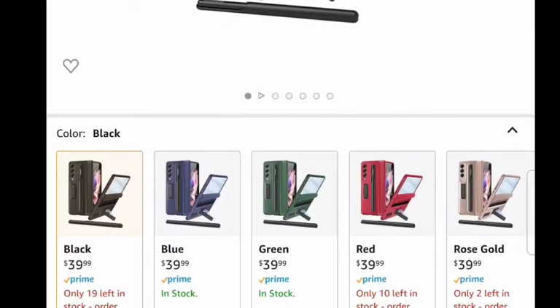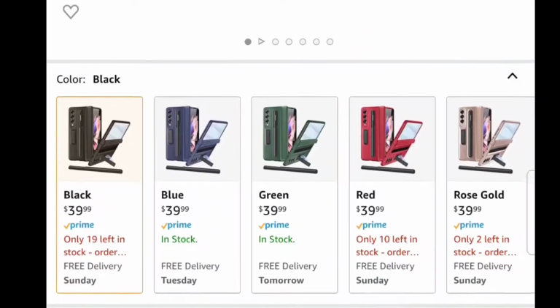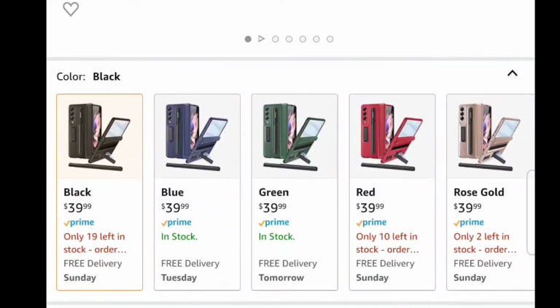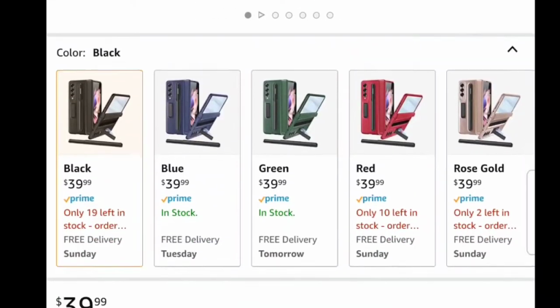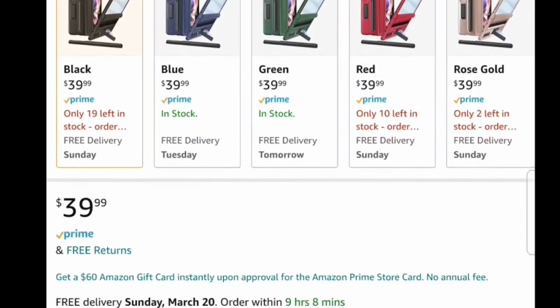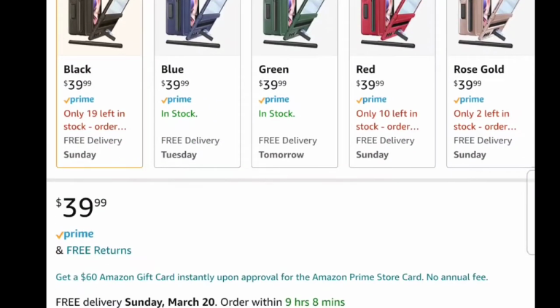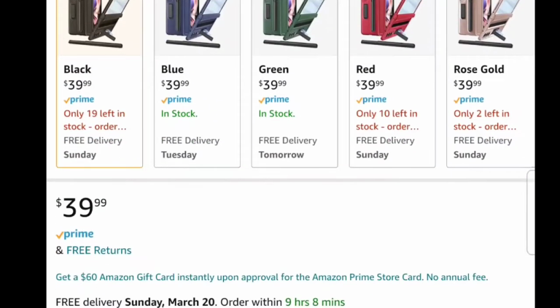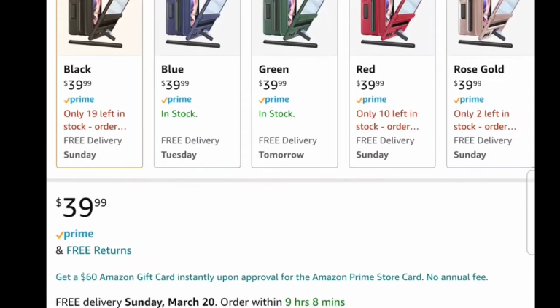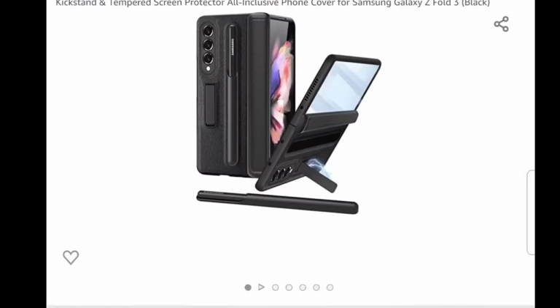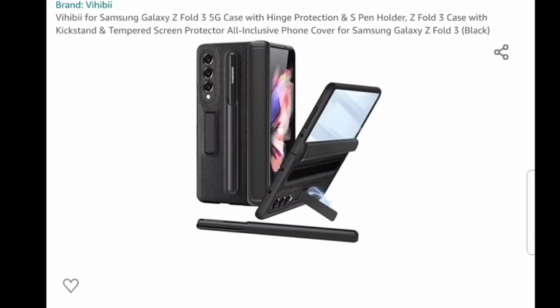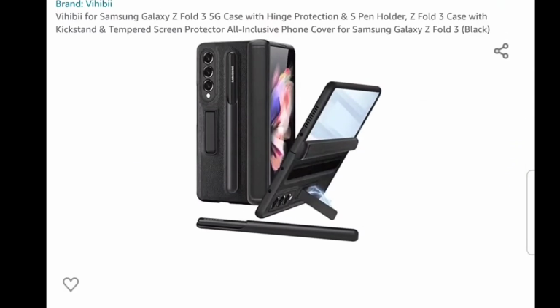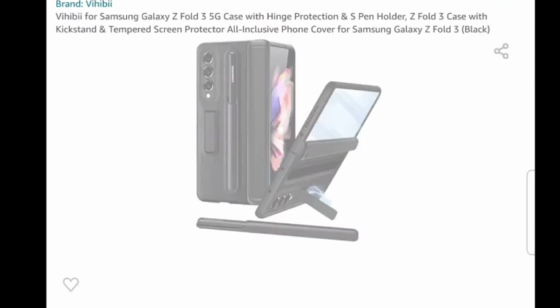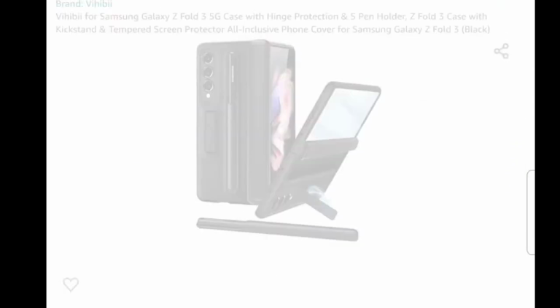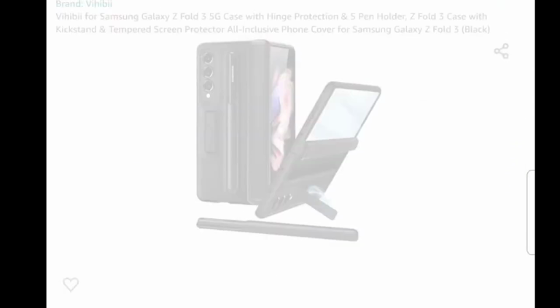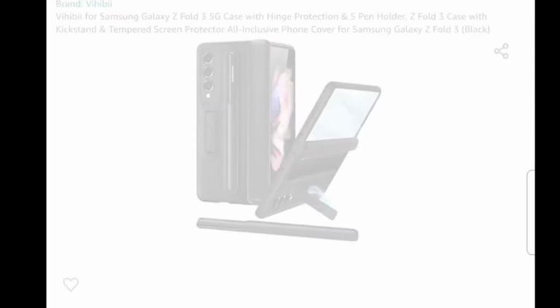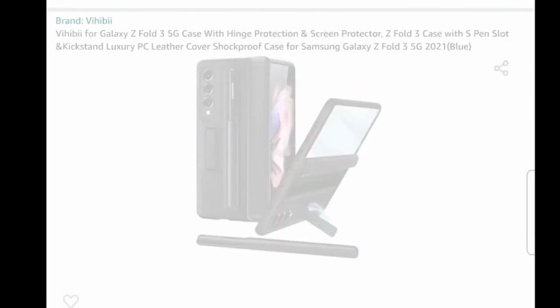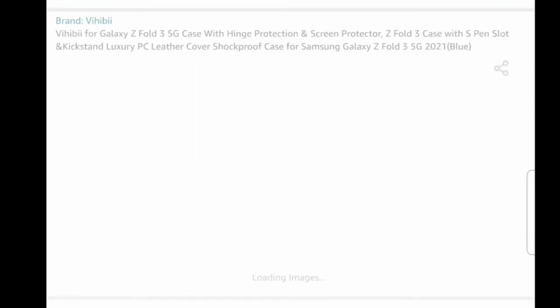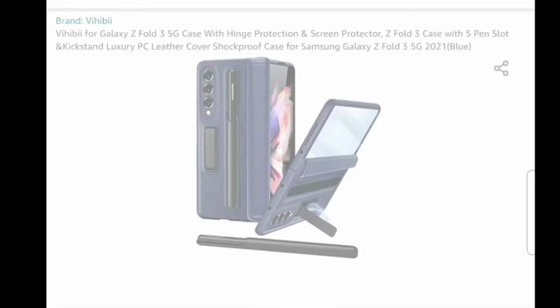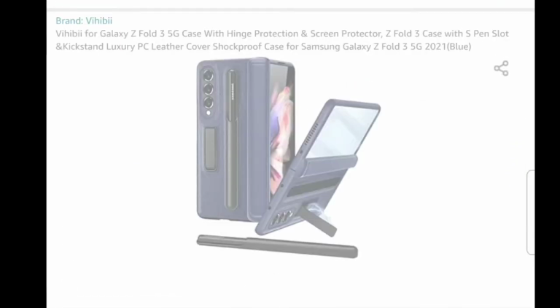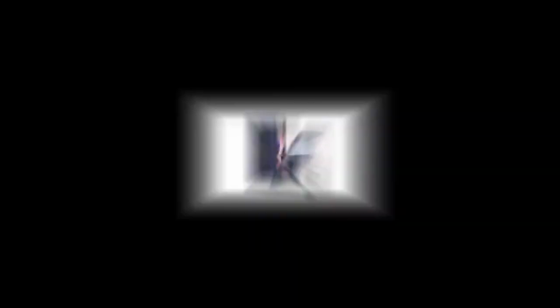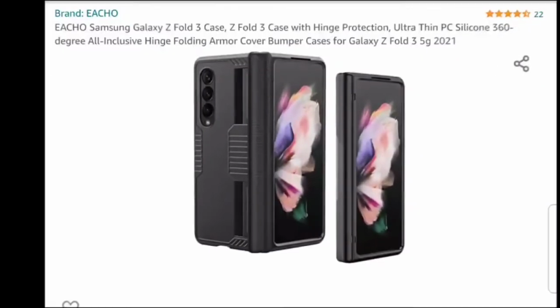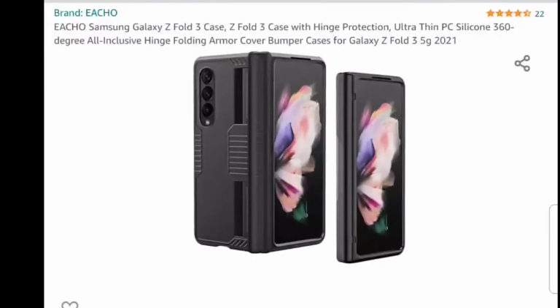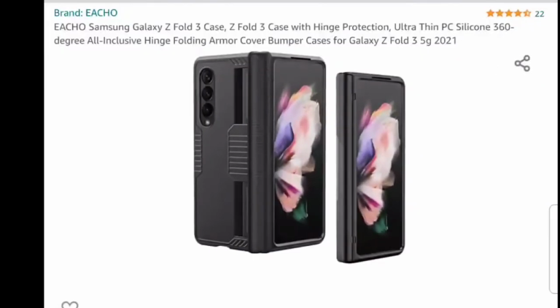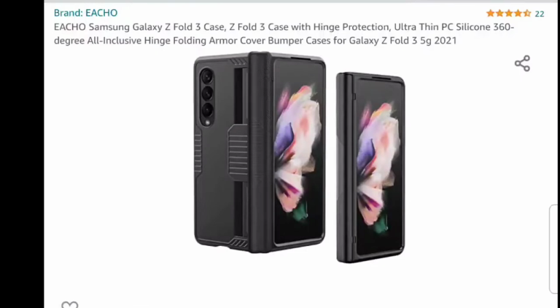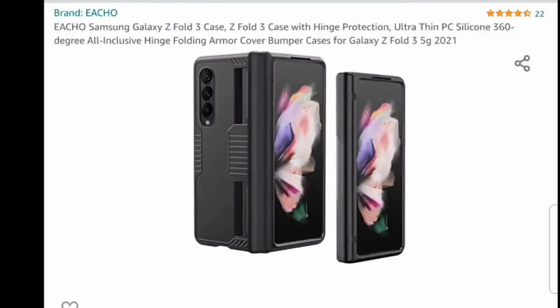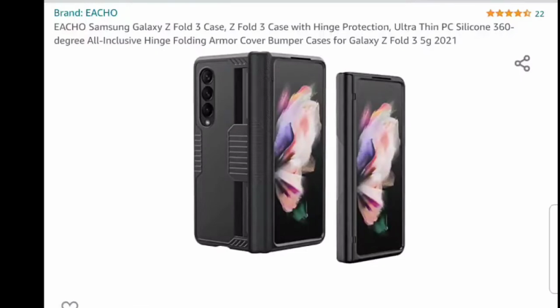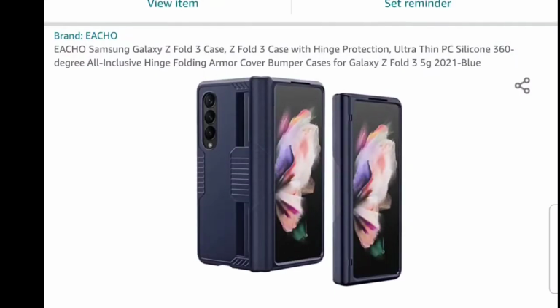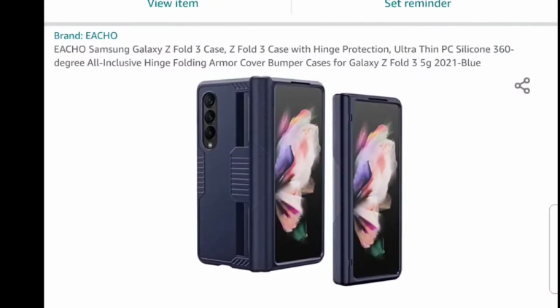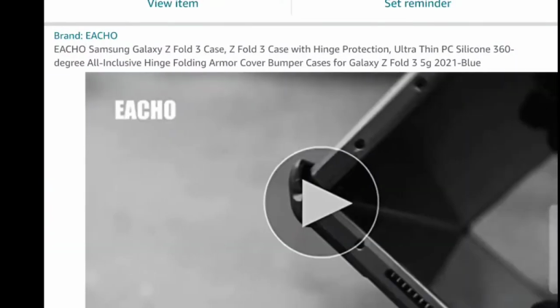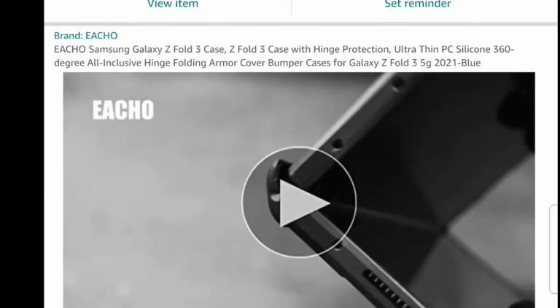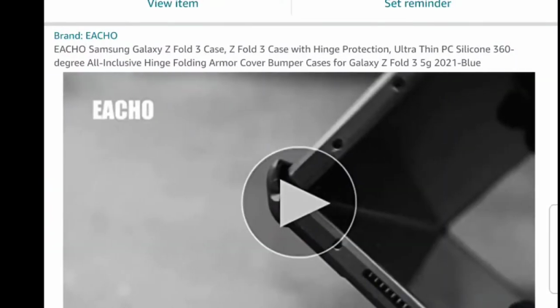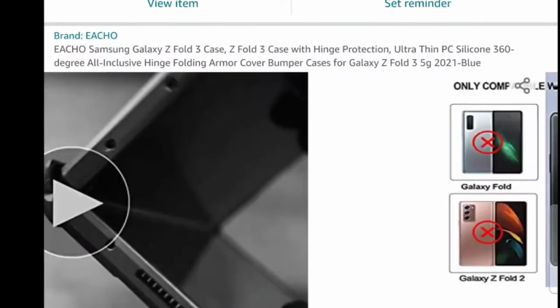Welcome back to Dash Reviews, where I buy stuff so you don't have to. Today we are looking at the Vahibi case with S Pen and the Eco Thin Hinge Protector case for the Samsung Galaxy Z Fold 3.